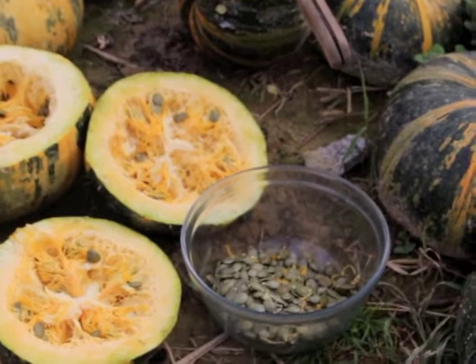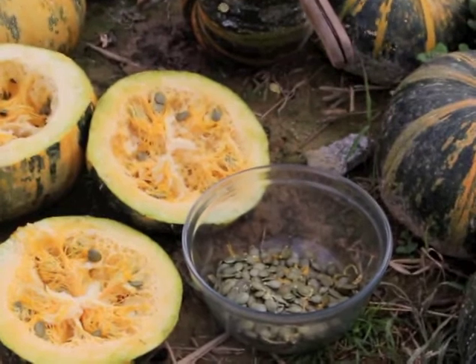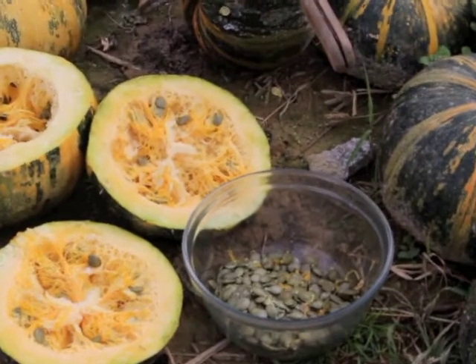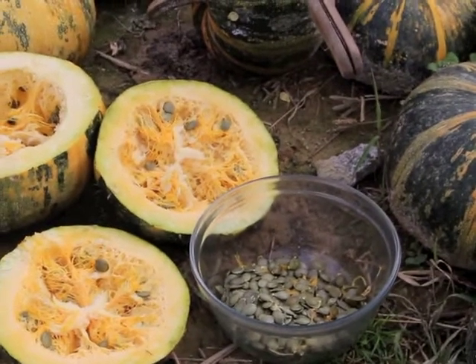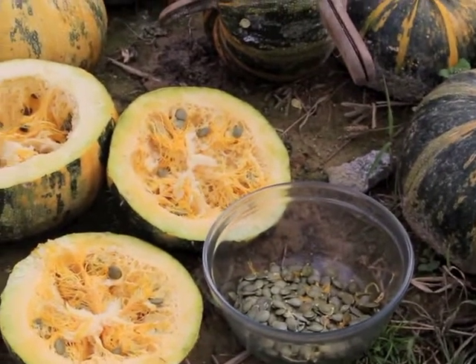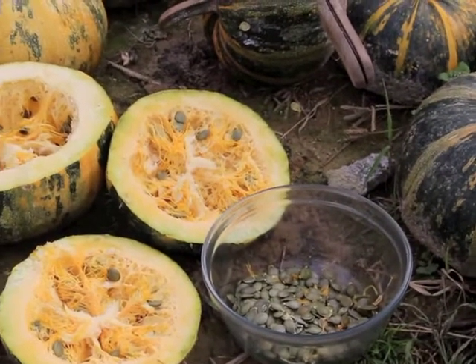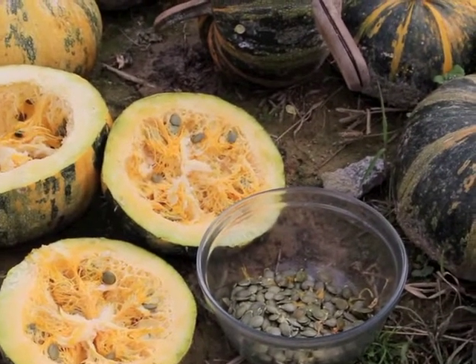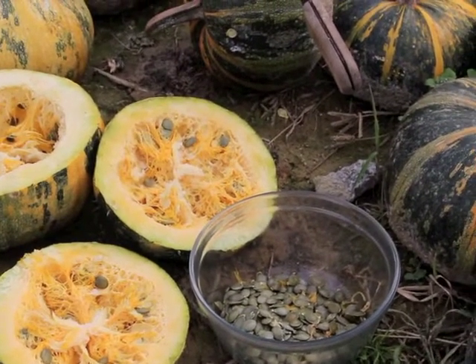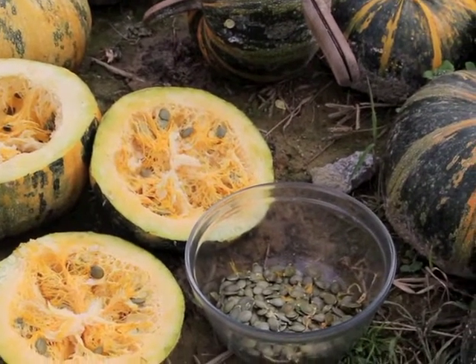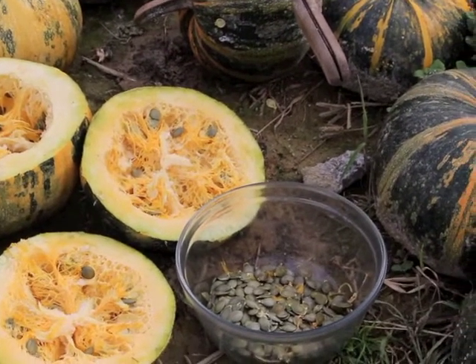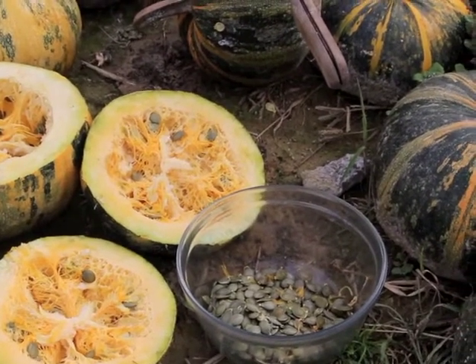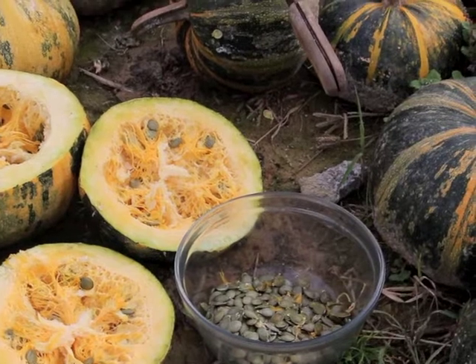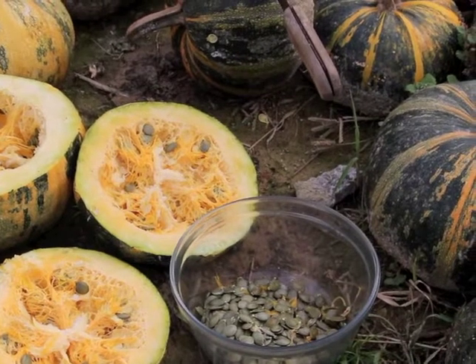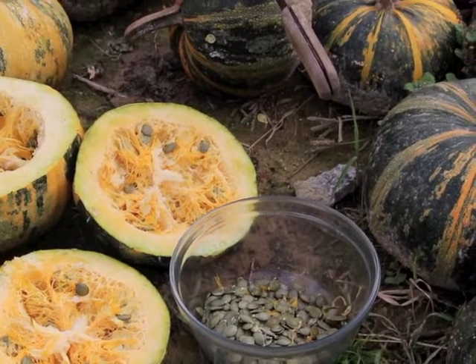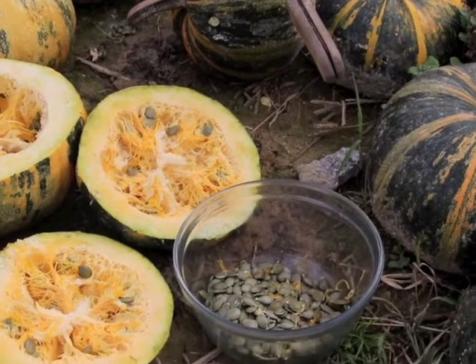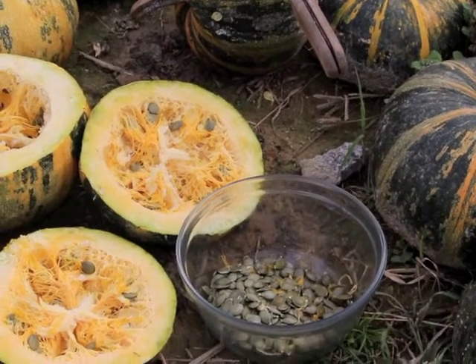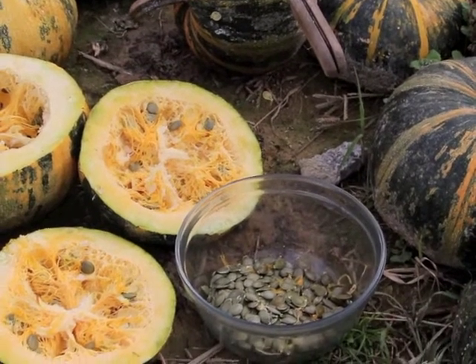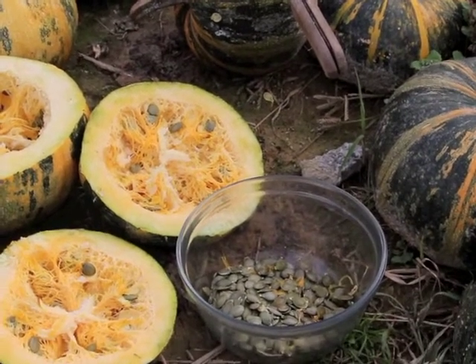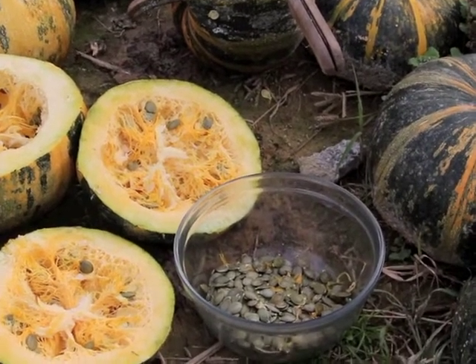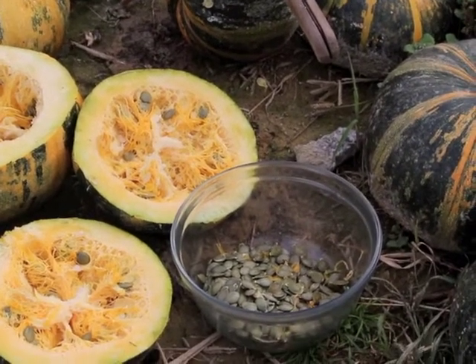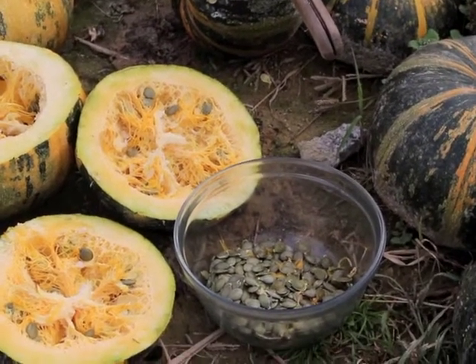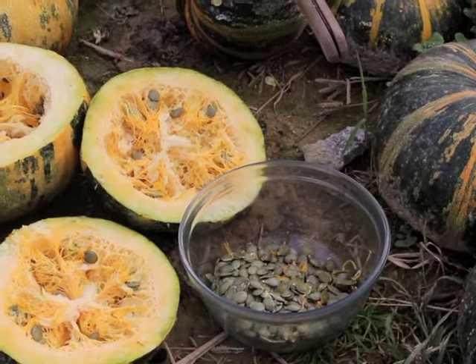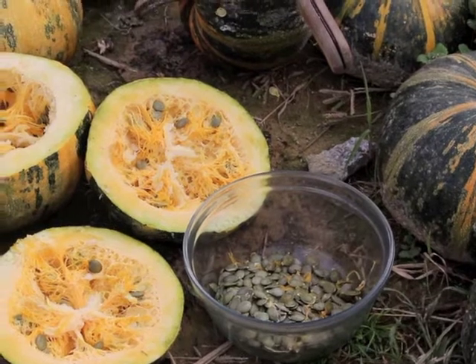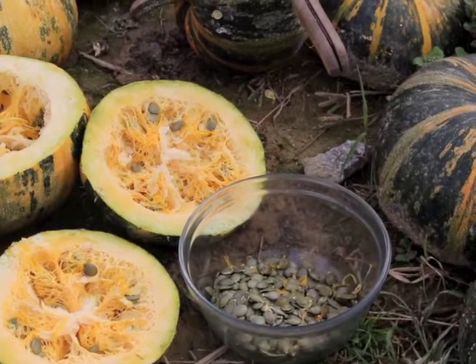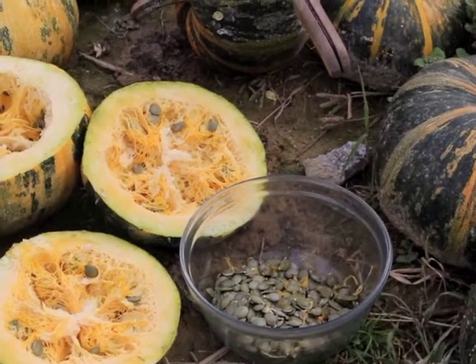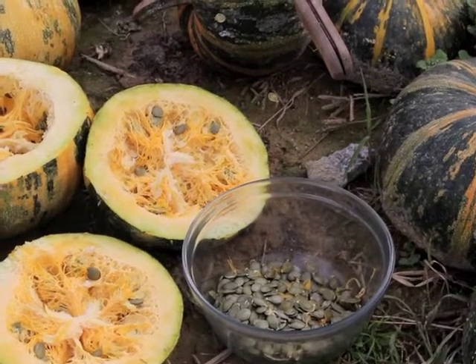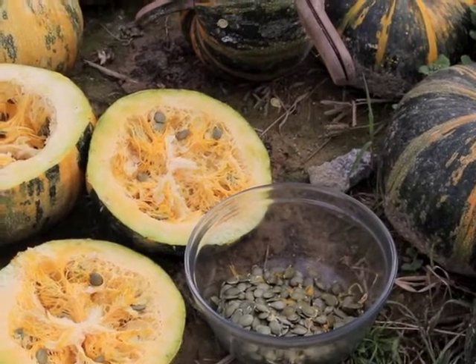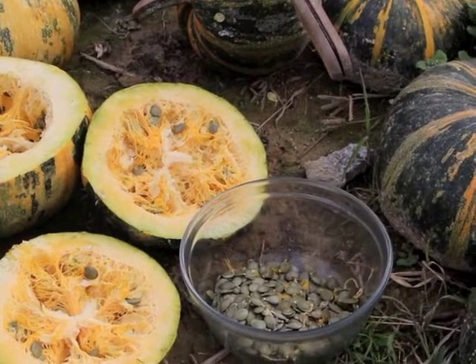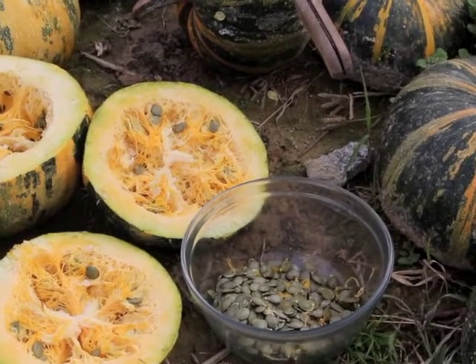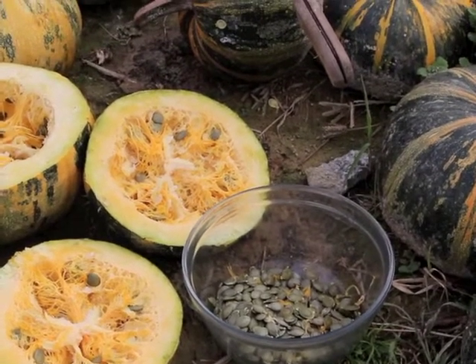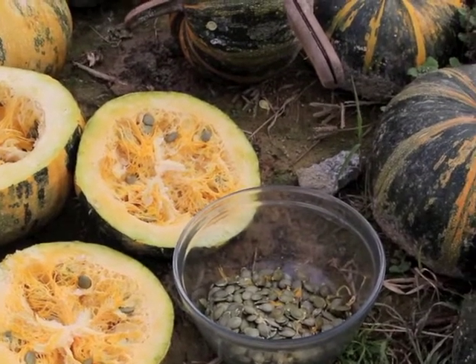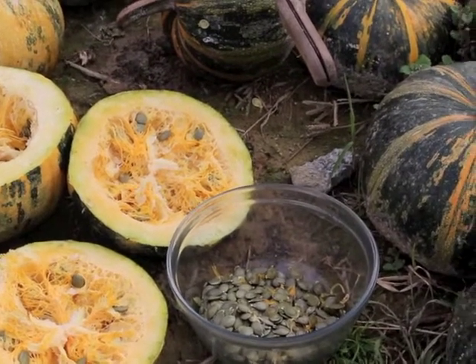We have them for breakfast most mornings, popped — we just toast them in a frying pan and they kind of puff up and taste delicious, they're really yummy to eat. Sometimes I grind them up with flax seed and make crackers — they're delicious crackers.